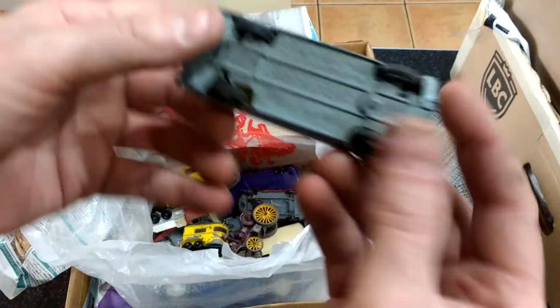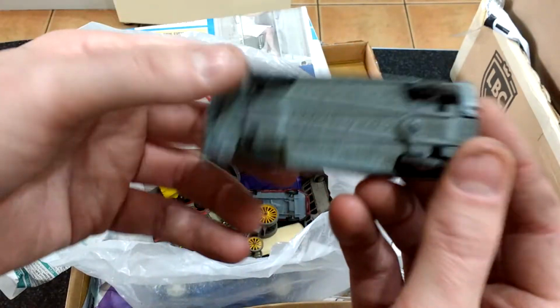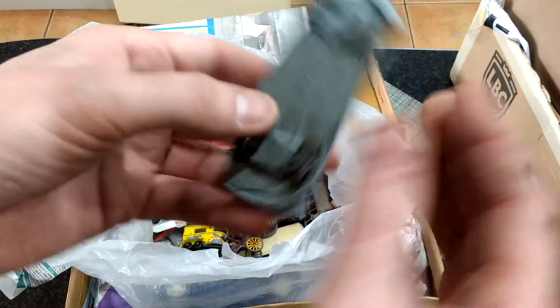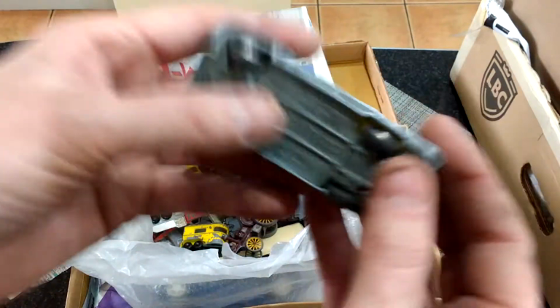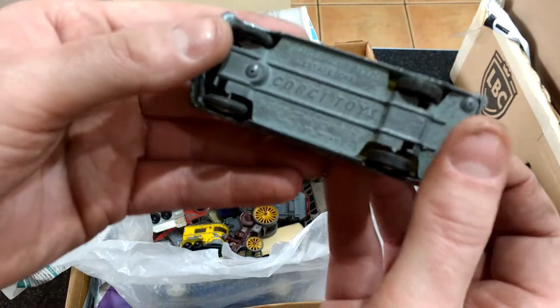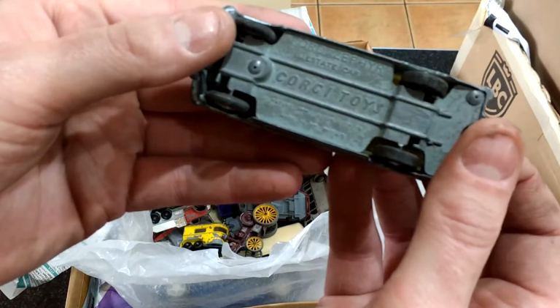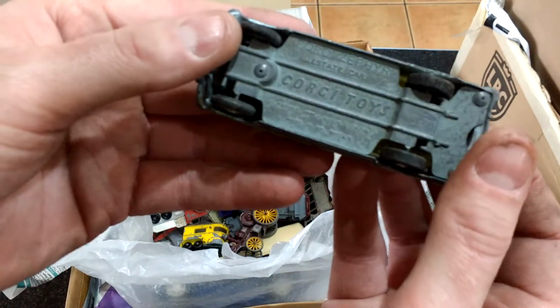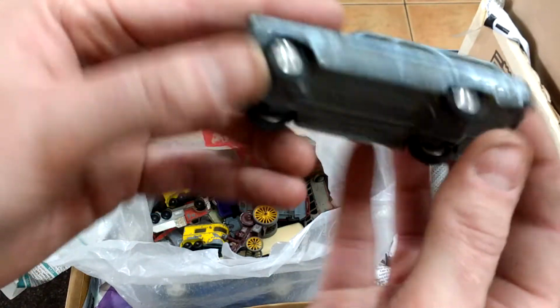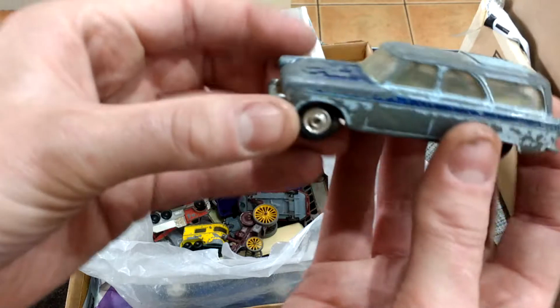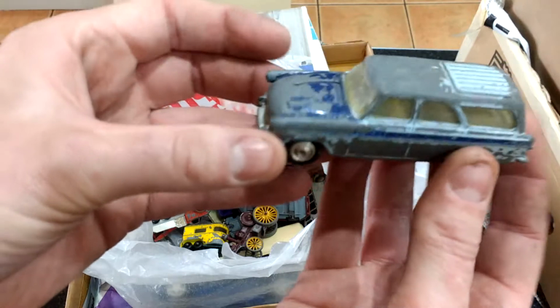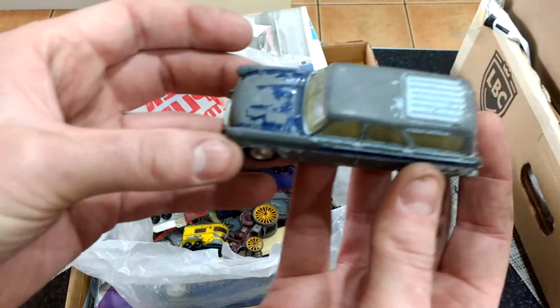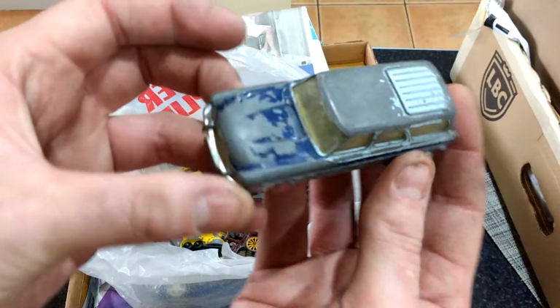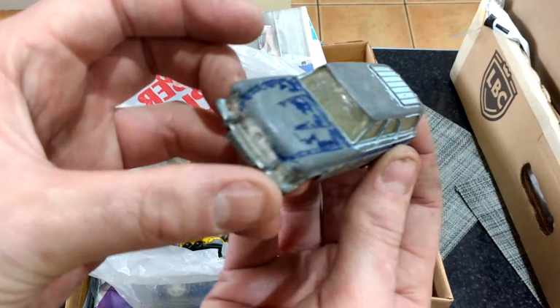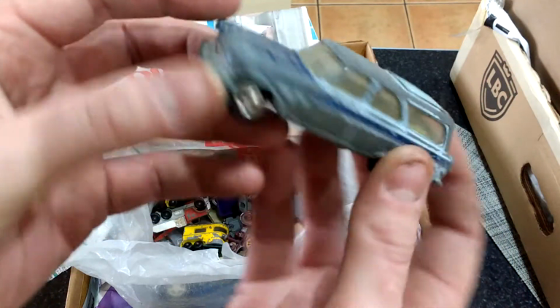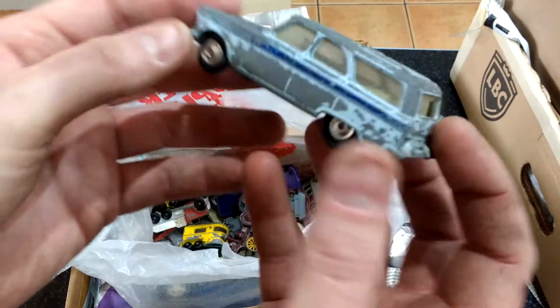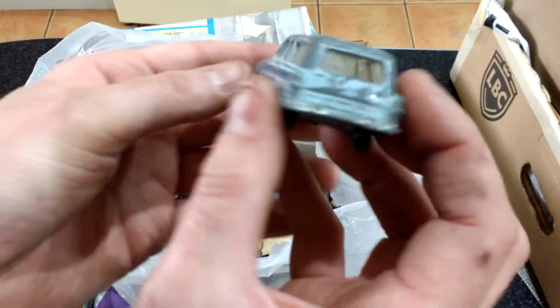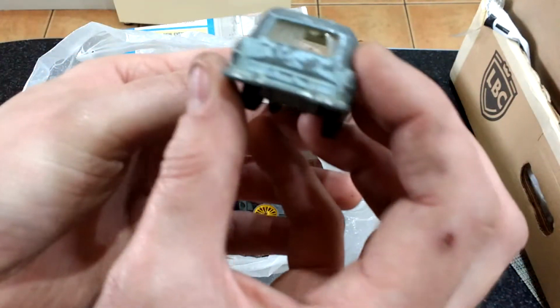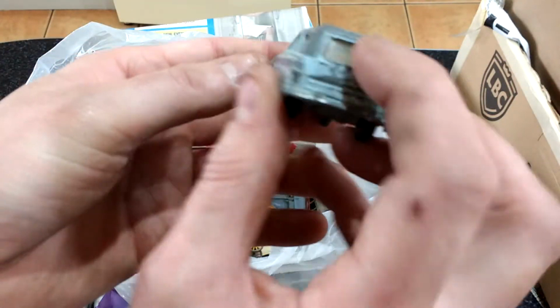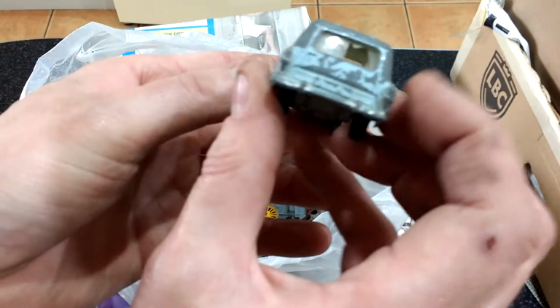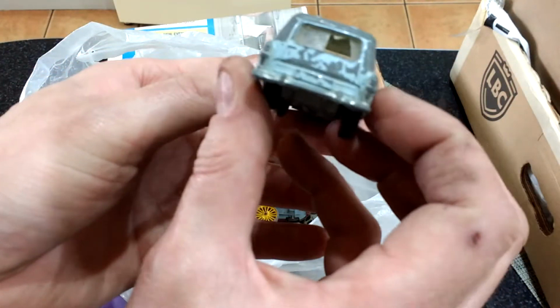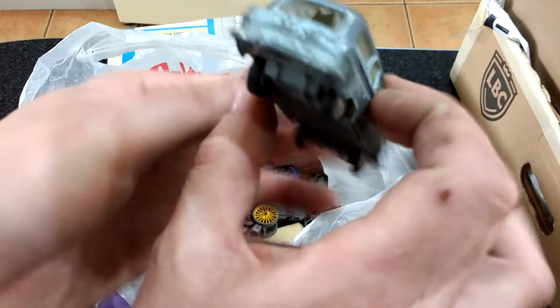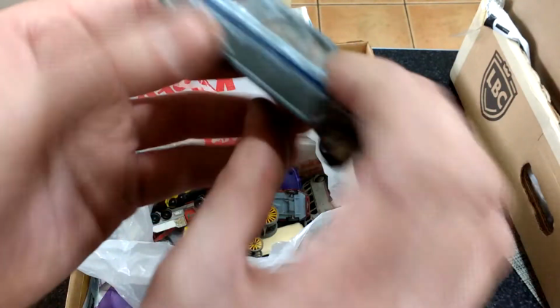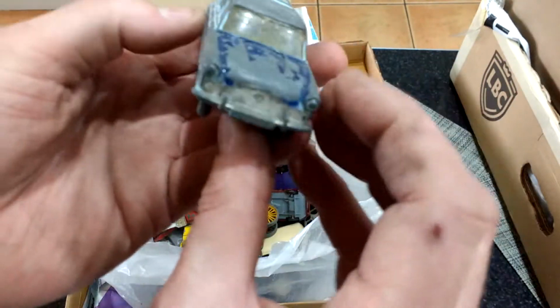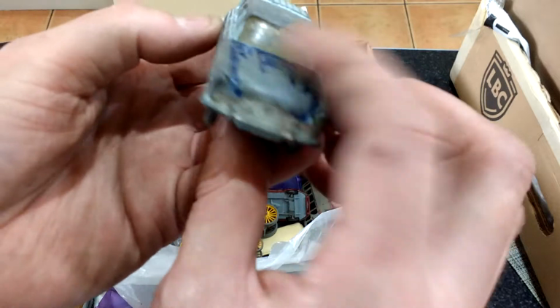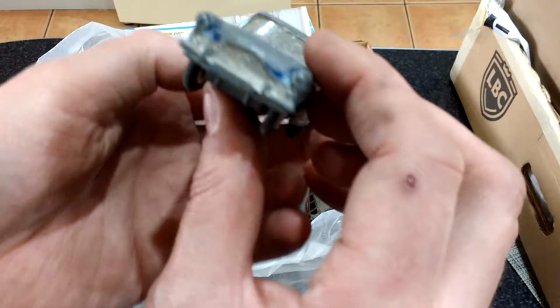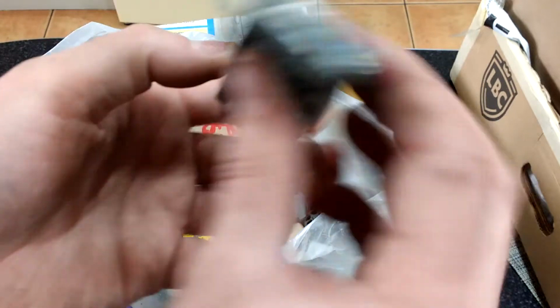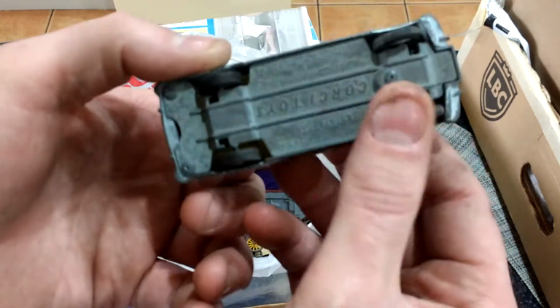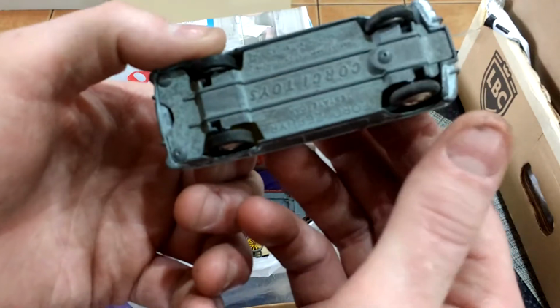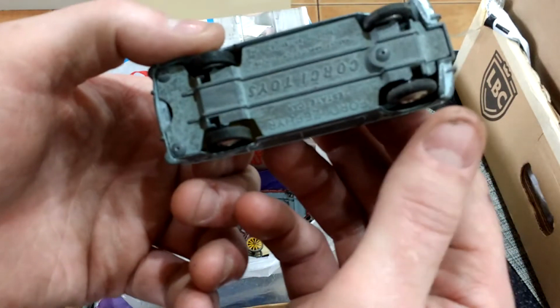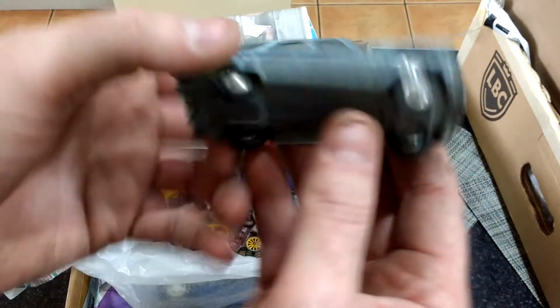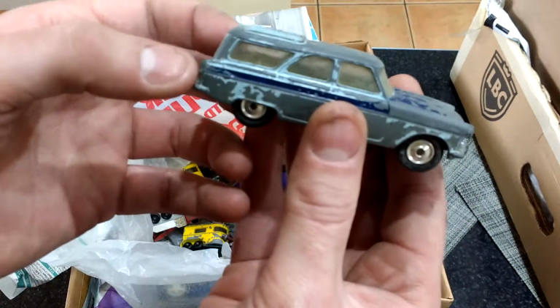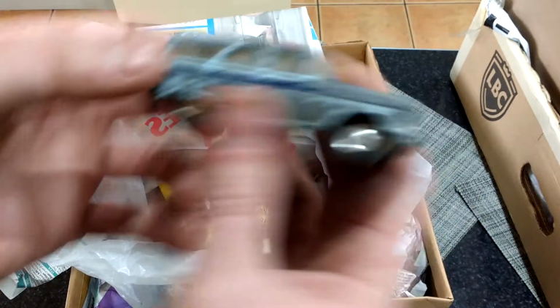We've got a Ford Zephyr Estate car — complete but pretty battered, back screen smashed, cracked on front screen, but that could be fixed up.